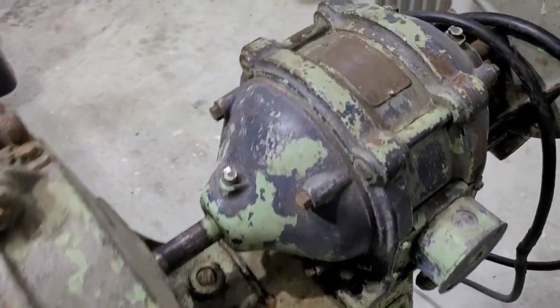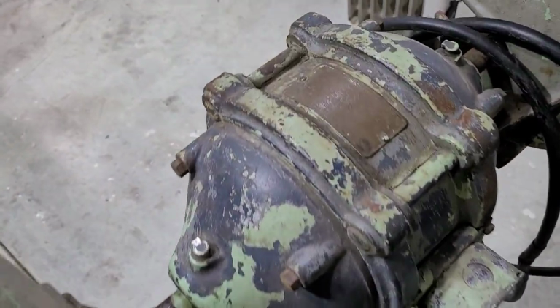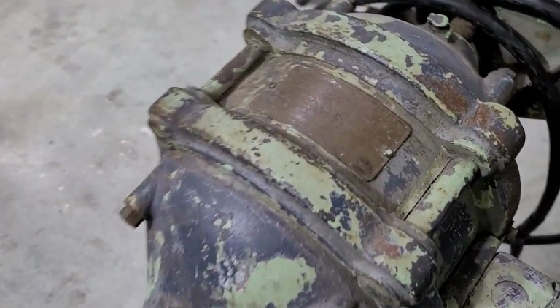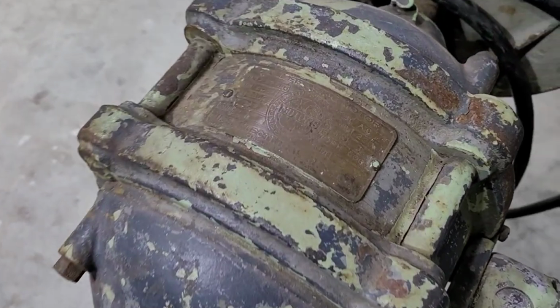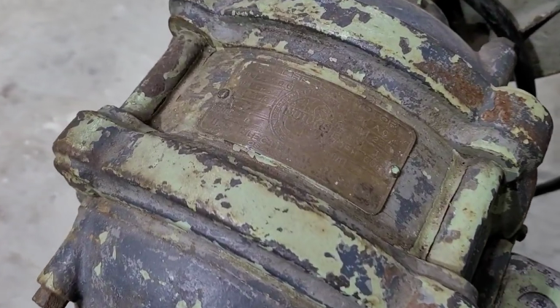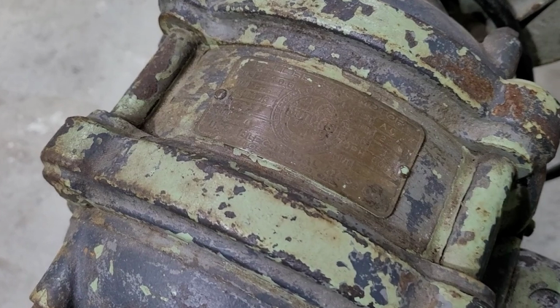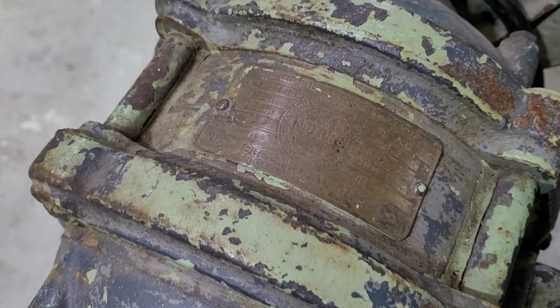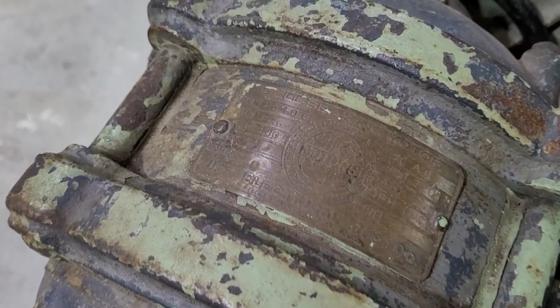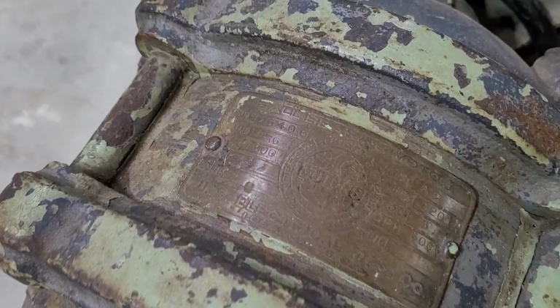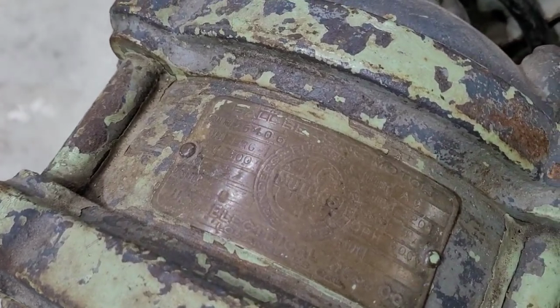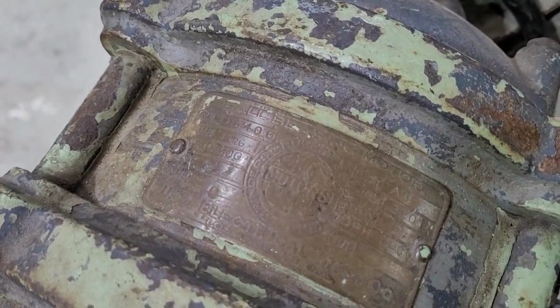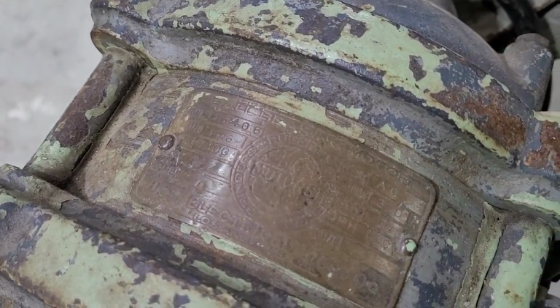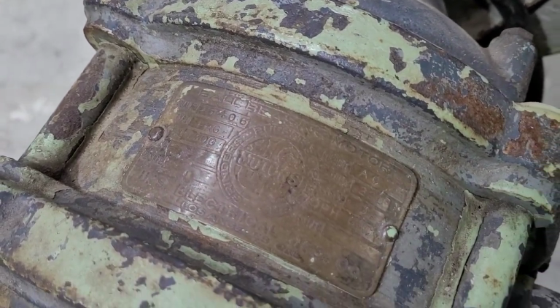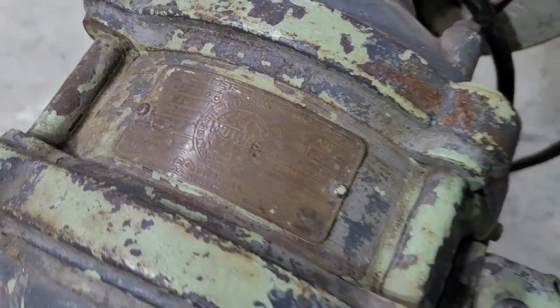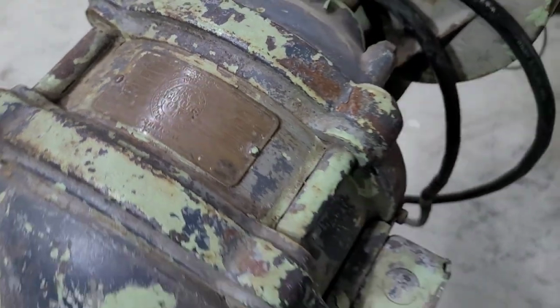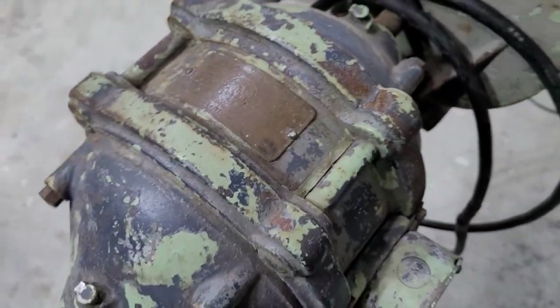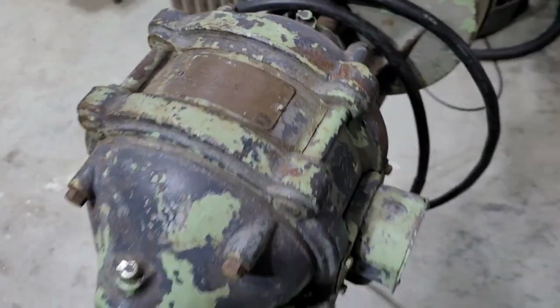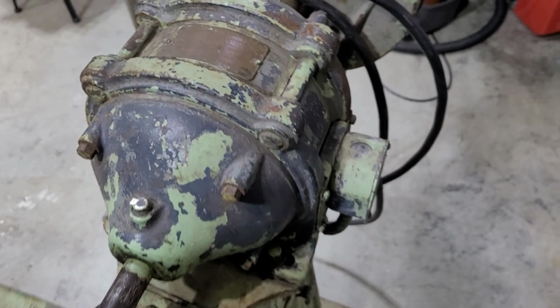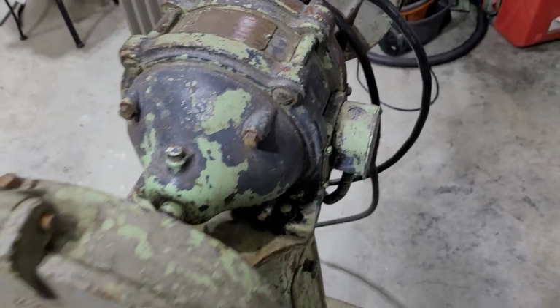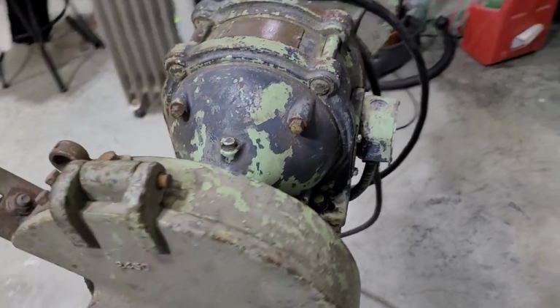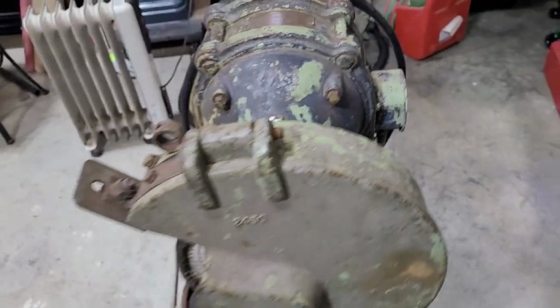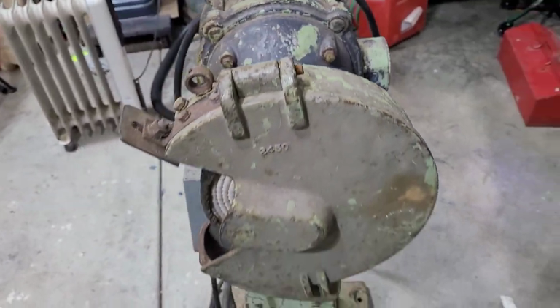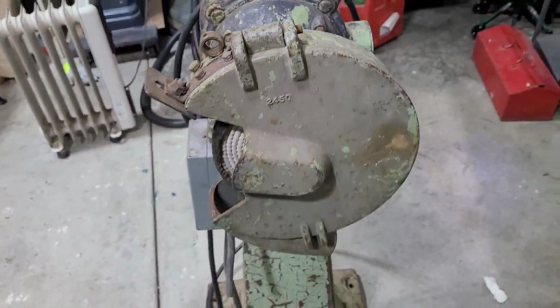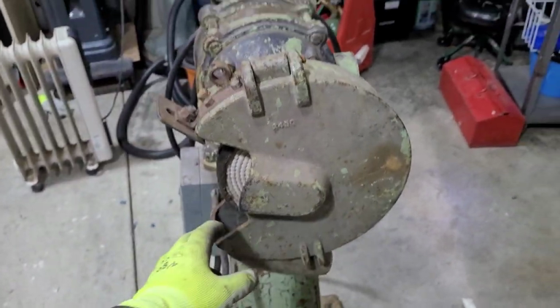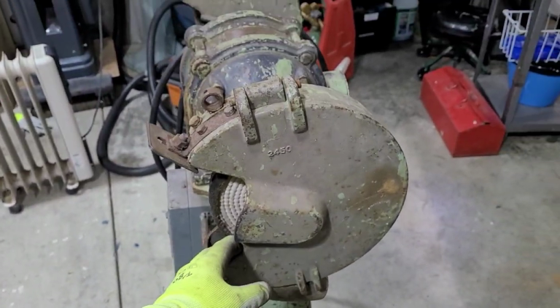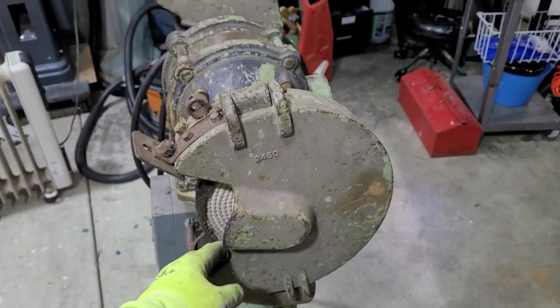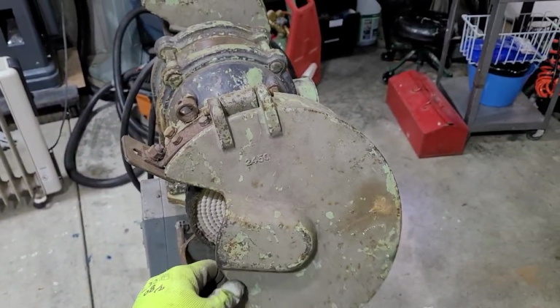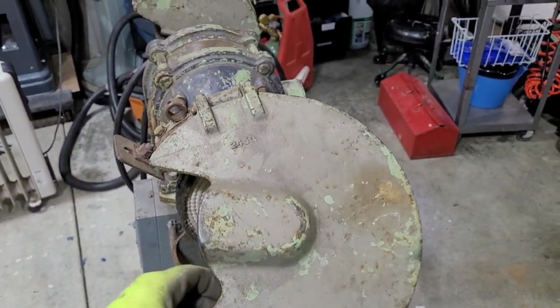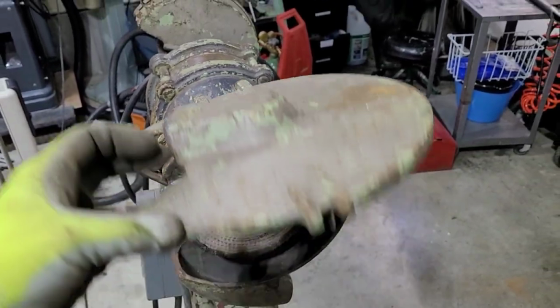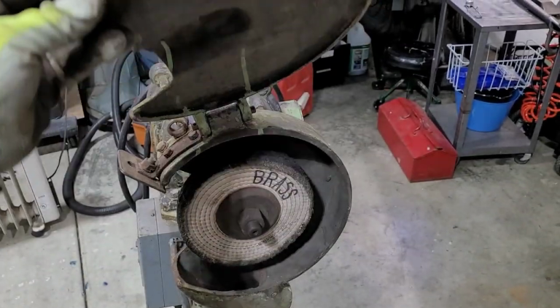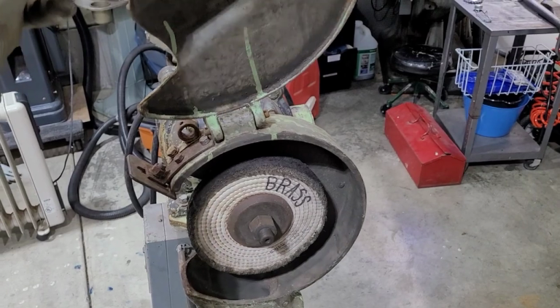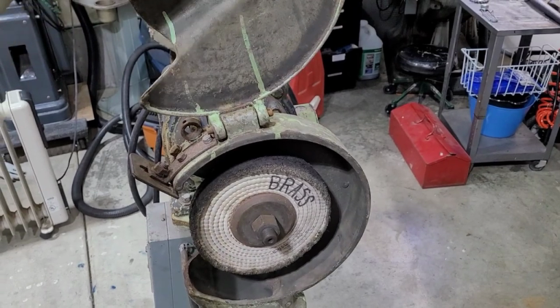There's not a ton of information online and most of everything that I found was on VintageMachinery.org's website. Based on how this grinder looks, I'm thinking it's an earlier version, possibly 1920s to 1930s.